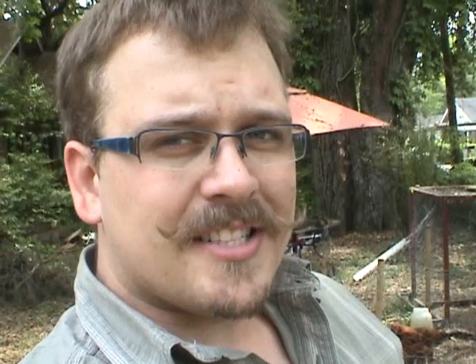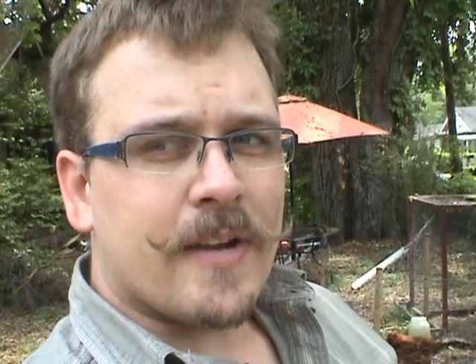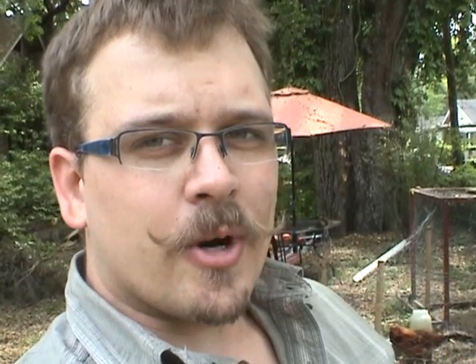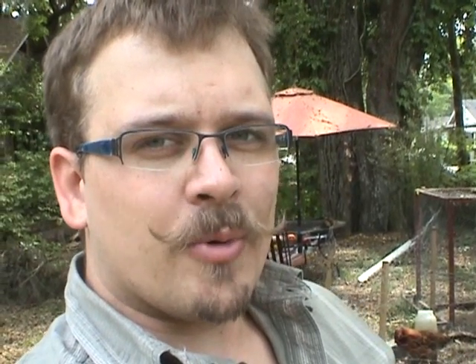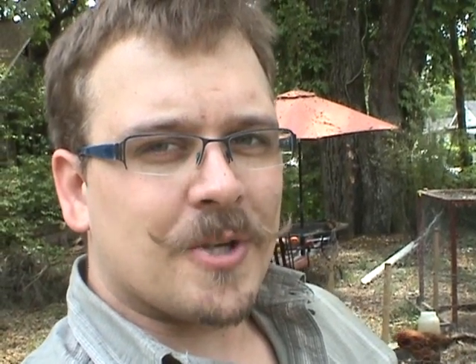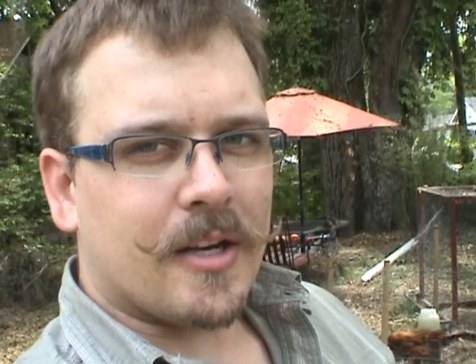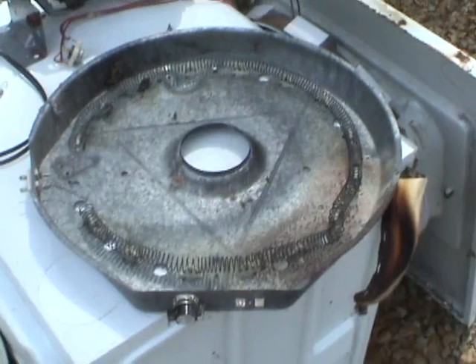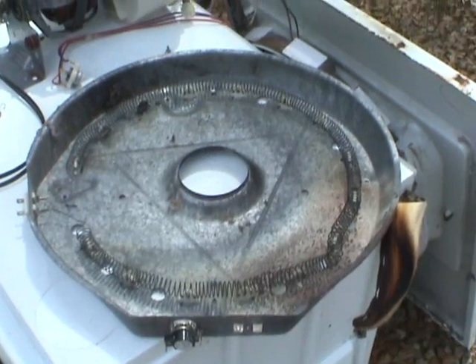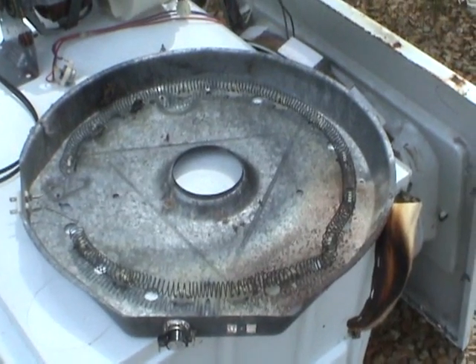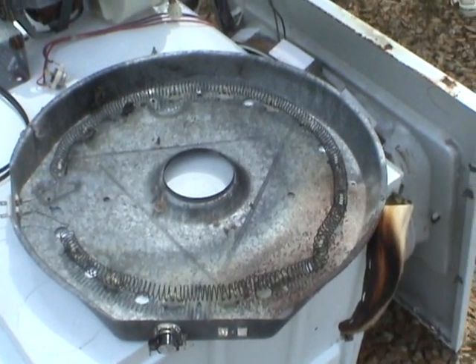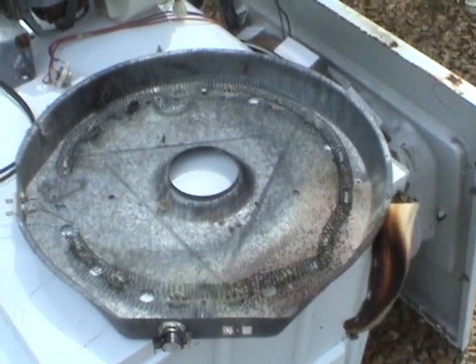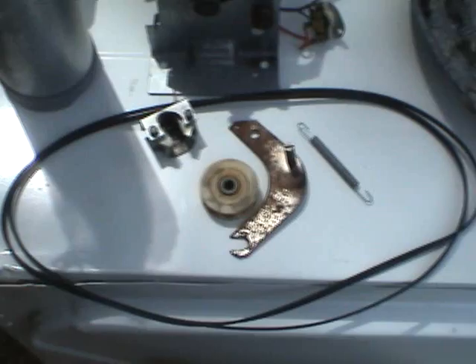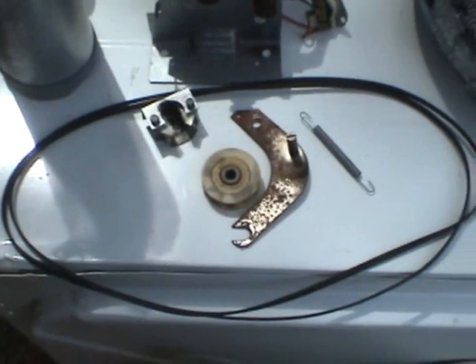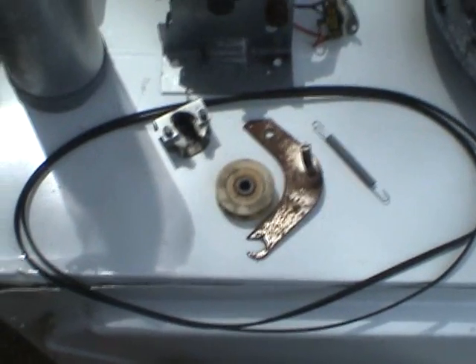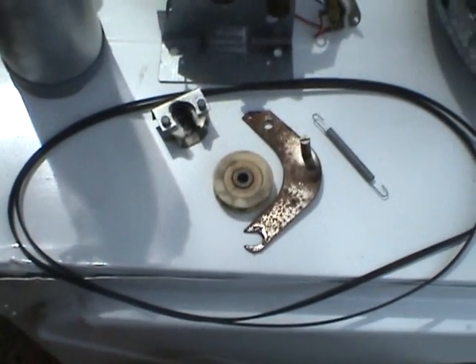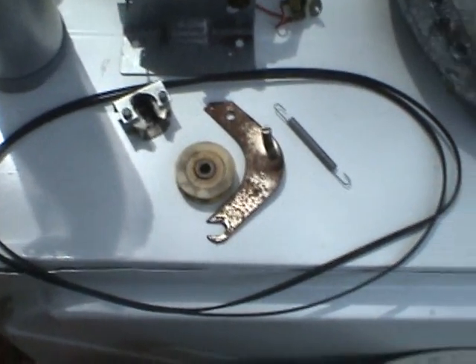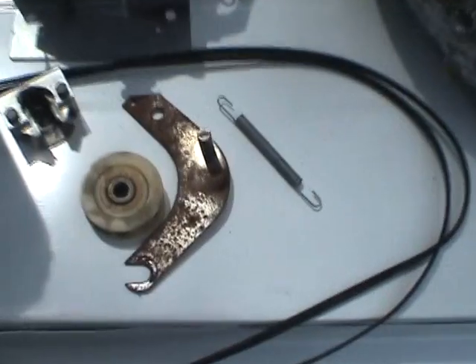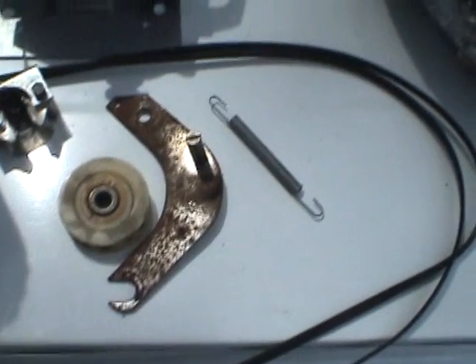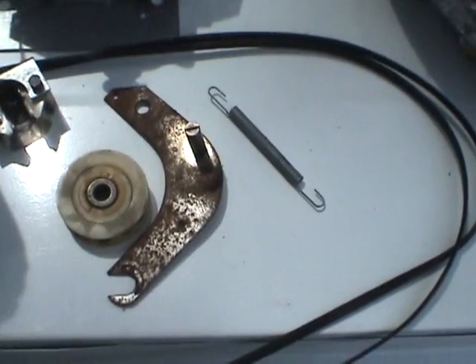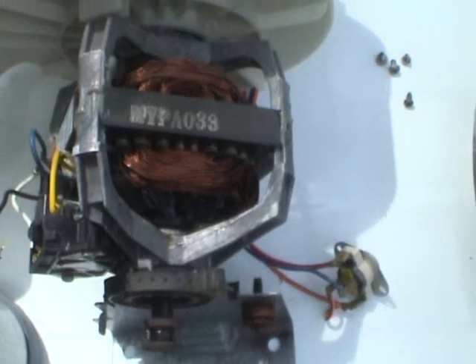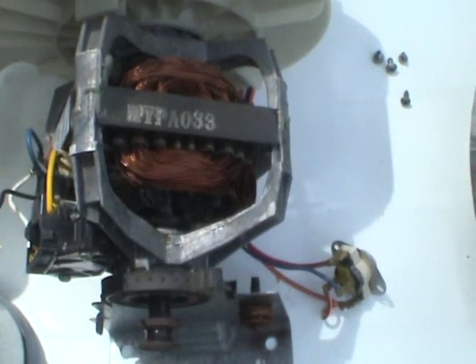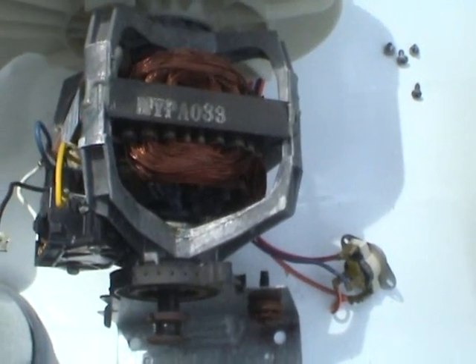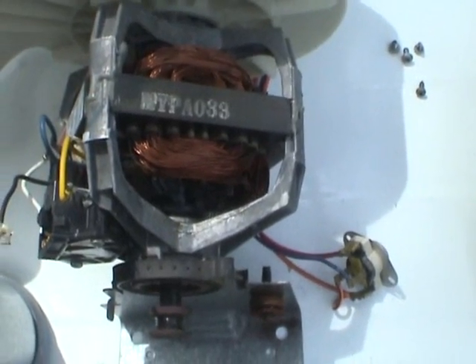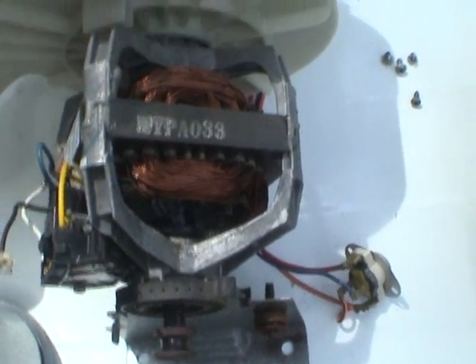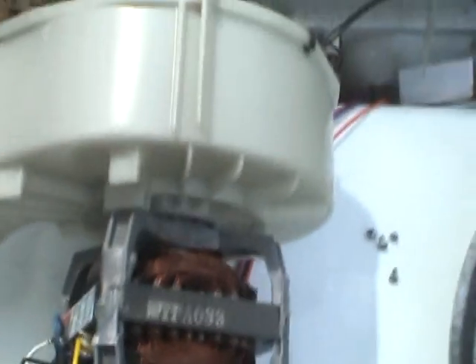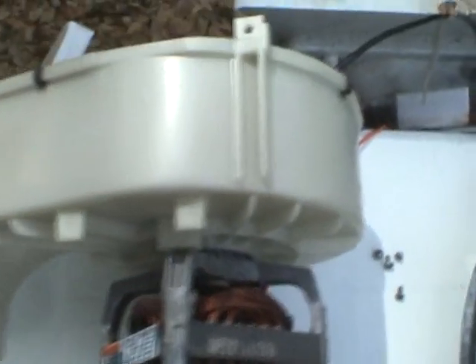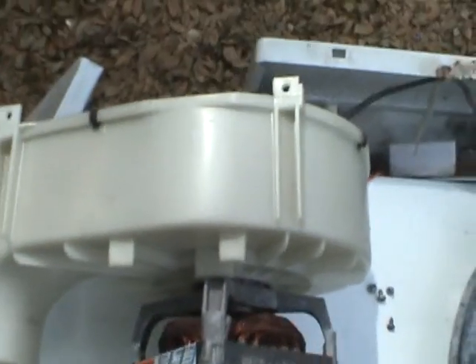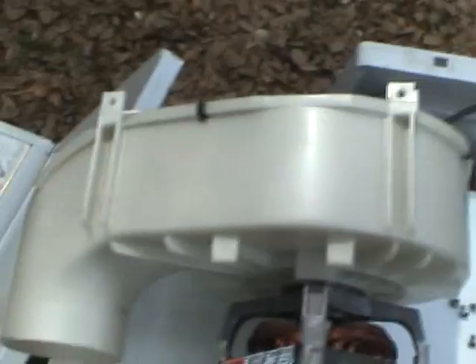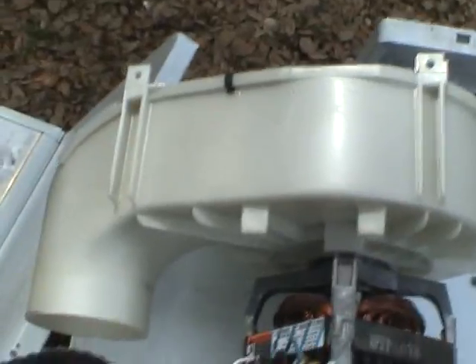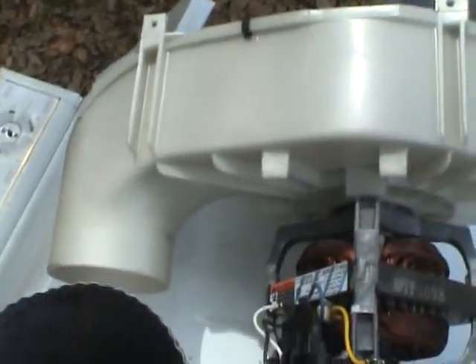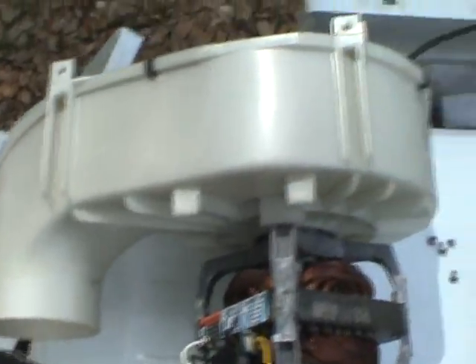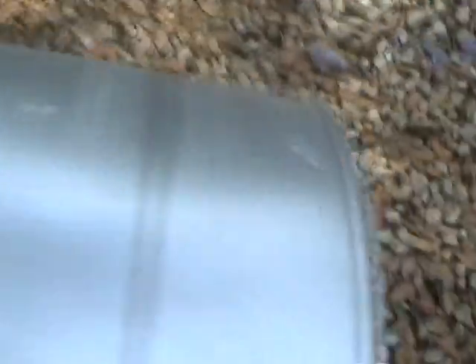Let's take a quick inventory of what we've got going on in here. First, we've got our heating element. We've got our belt and our tensioner assembly. The AC motor runs on 115 volts, and right now that's attached to our blower assembly and to the barrel.